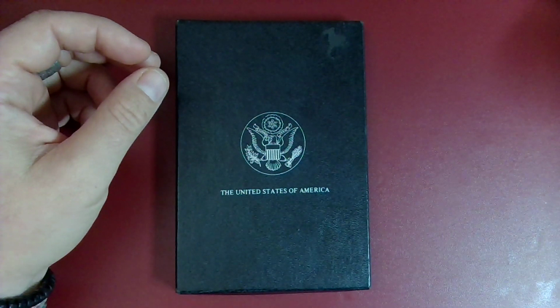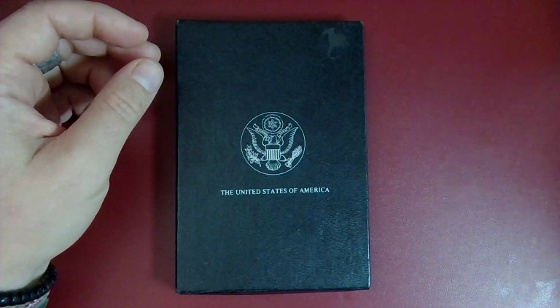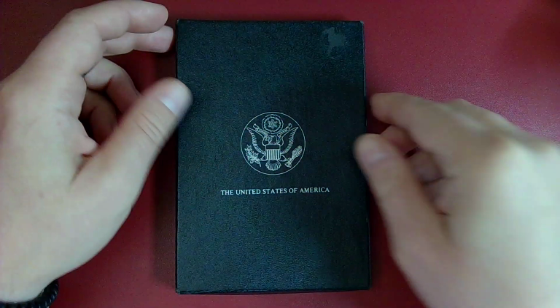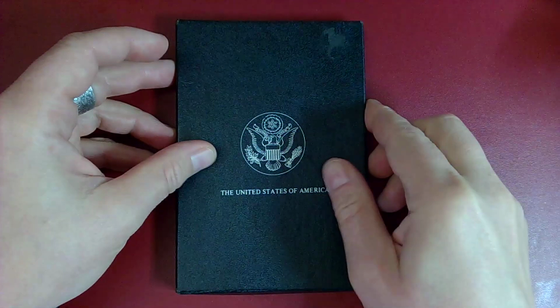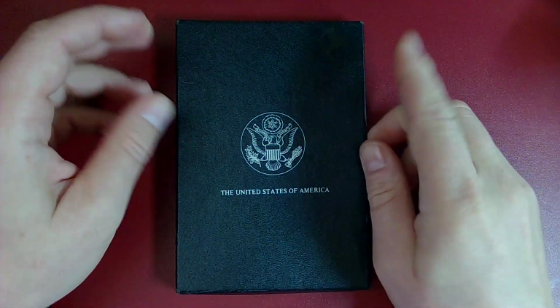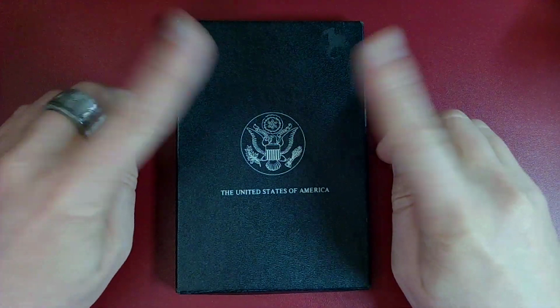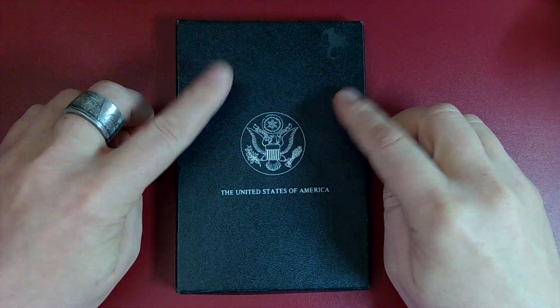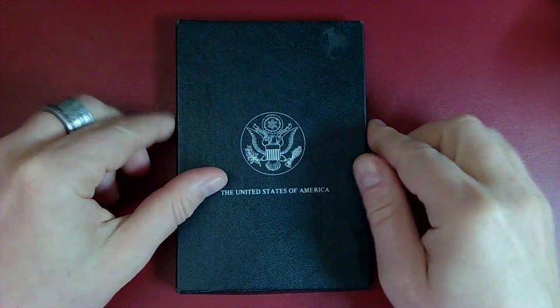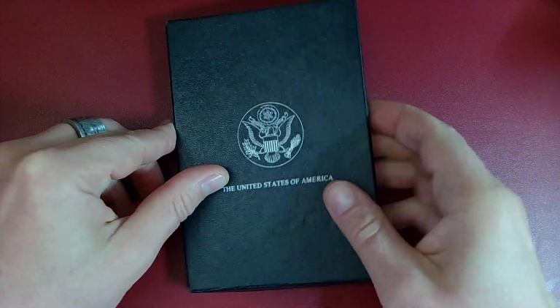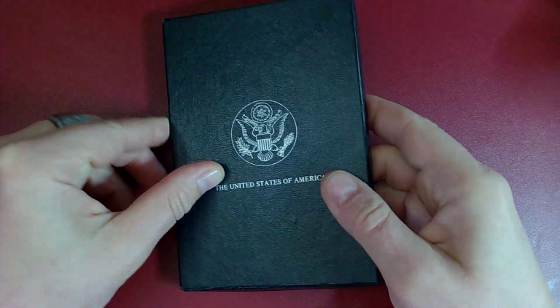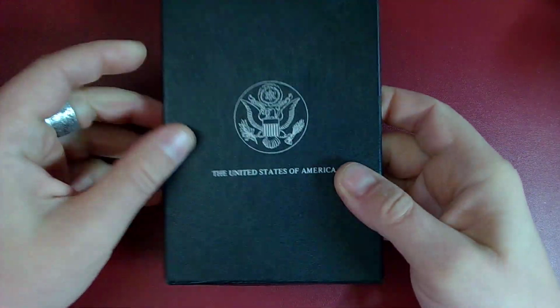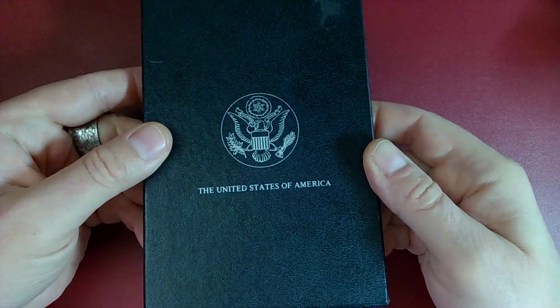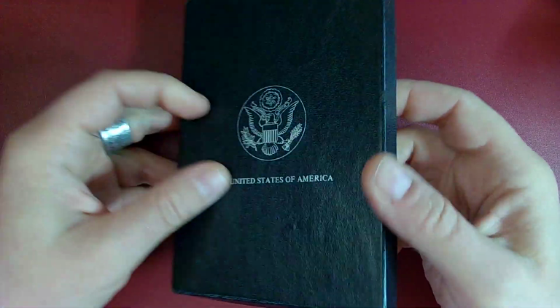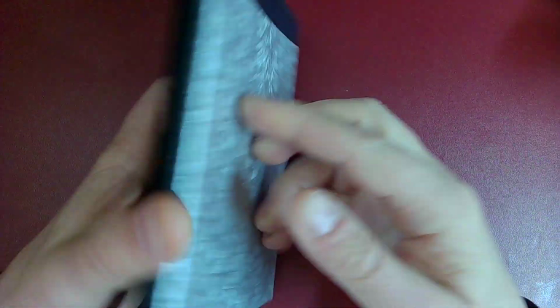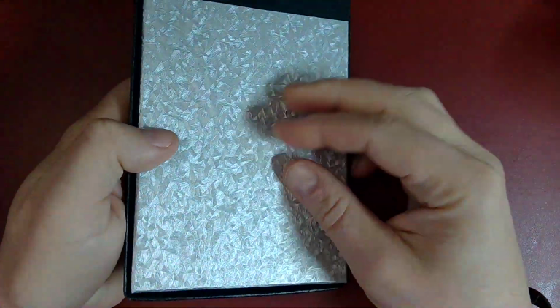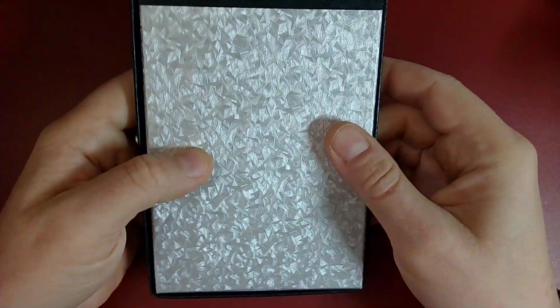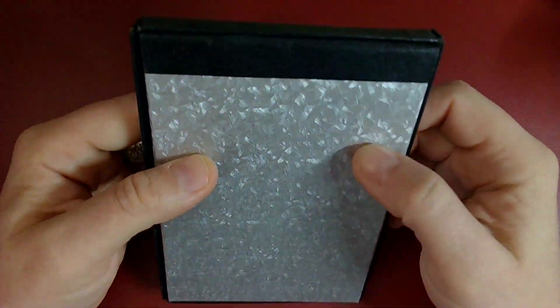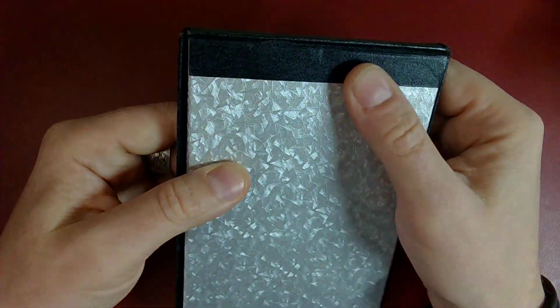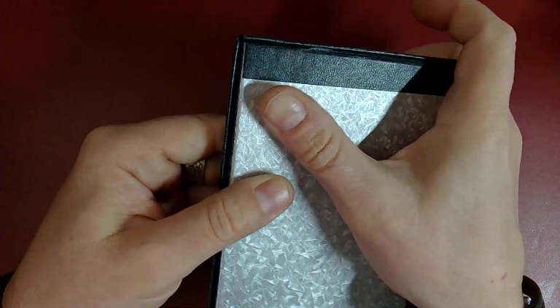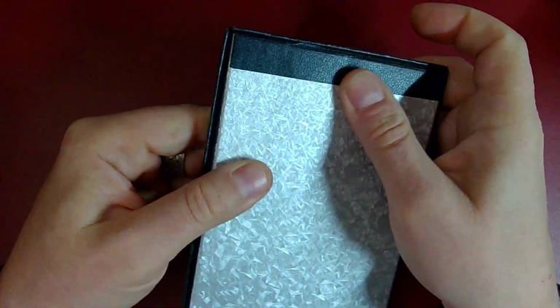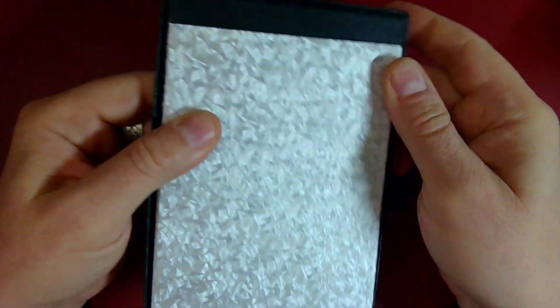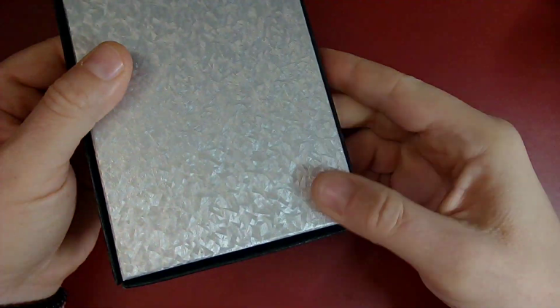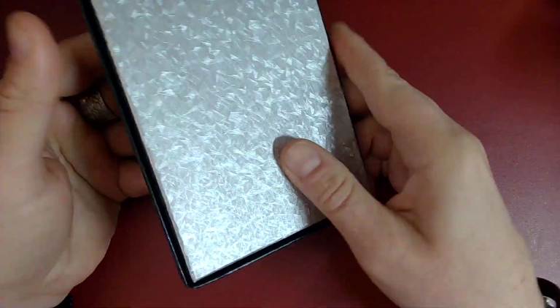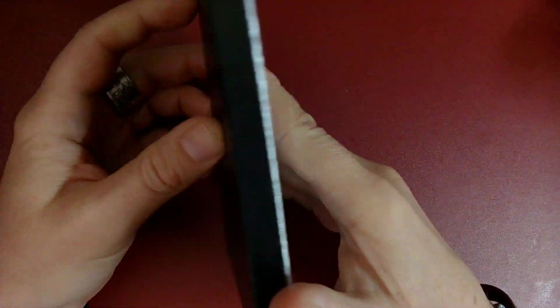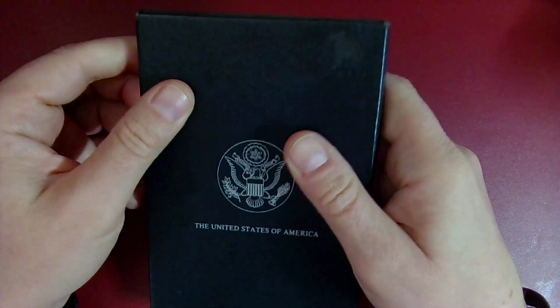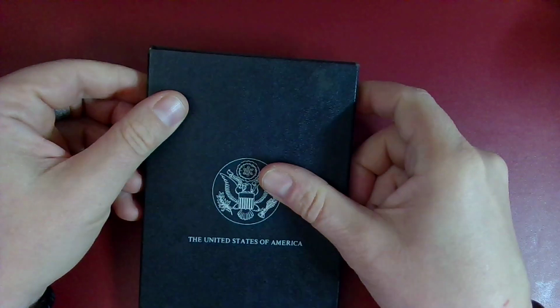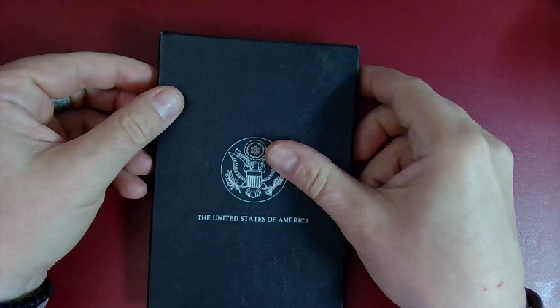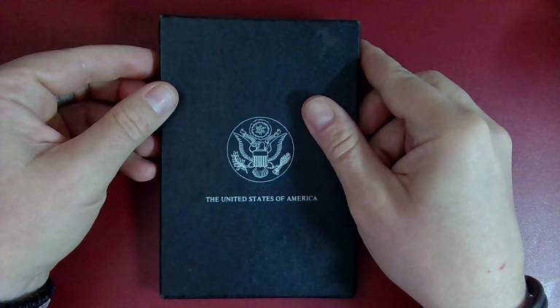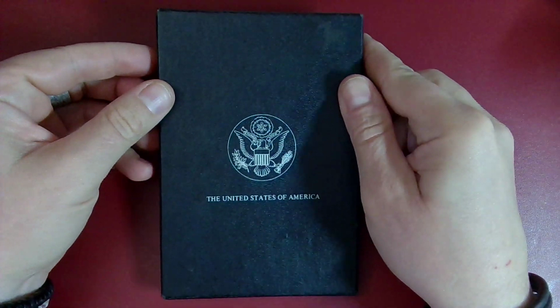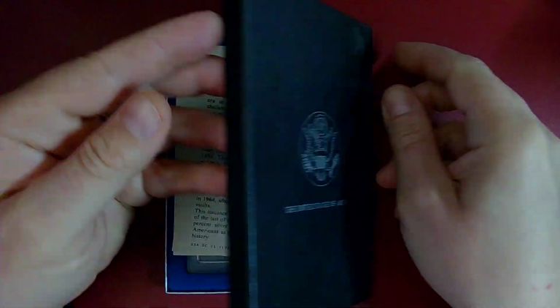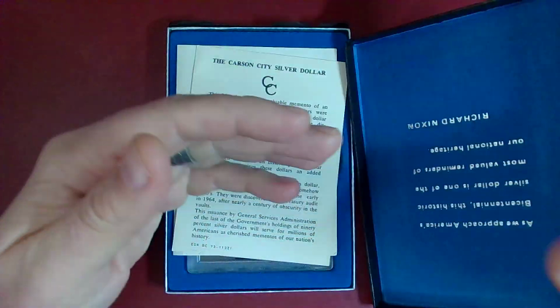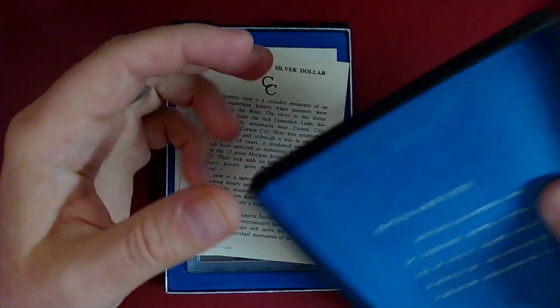Anywho, let's get to this. Very first Carson City I've ever purchased and I was so excited to get it. The box has seen better days but you don't buy the box, you buy the coin, so let's open this up.